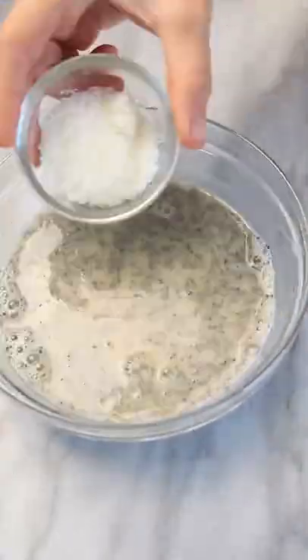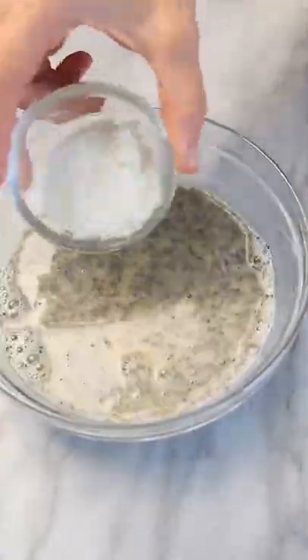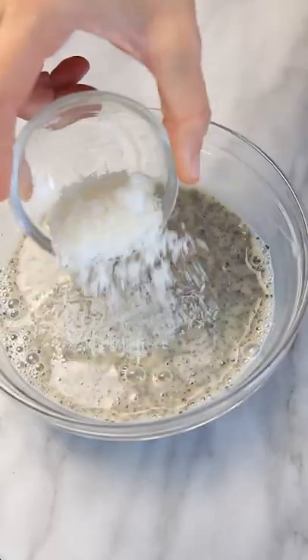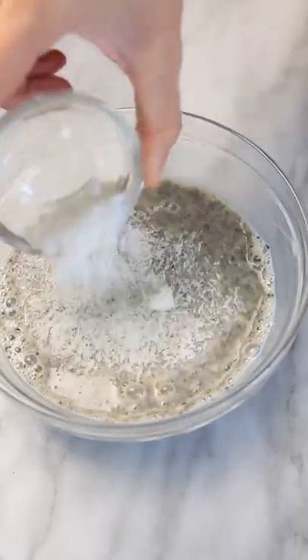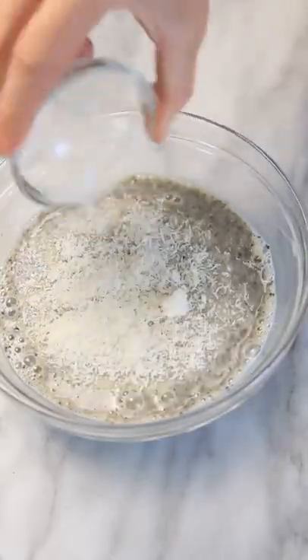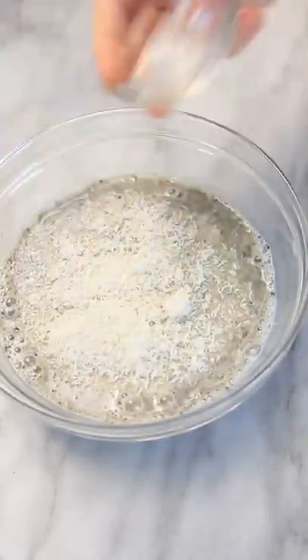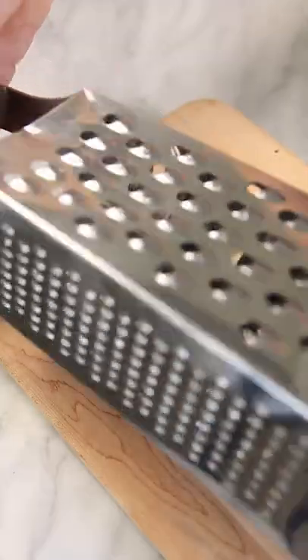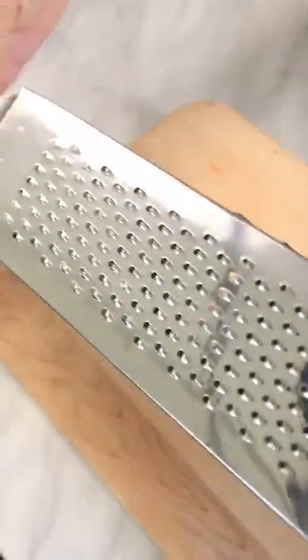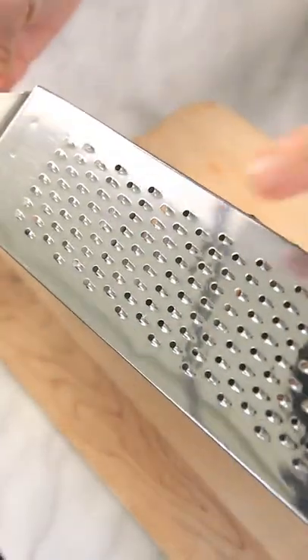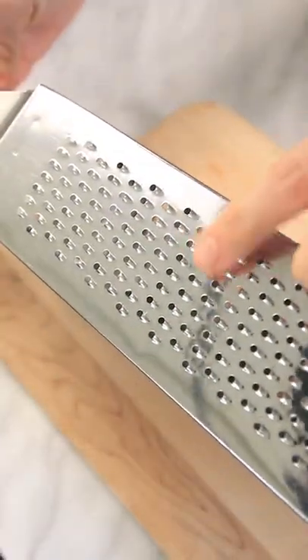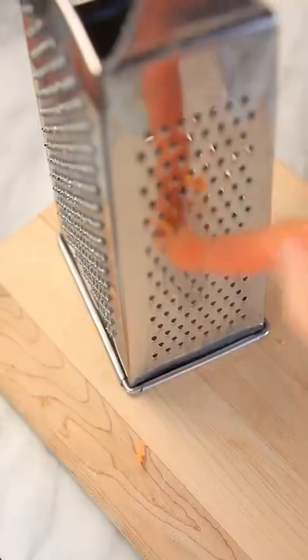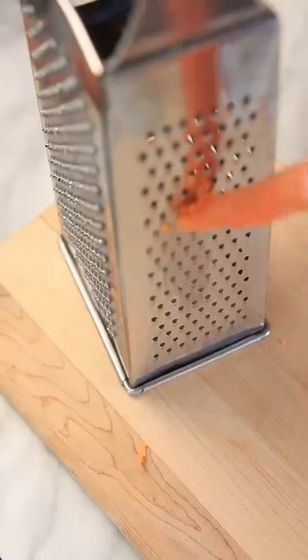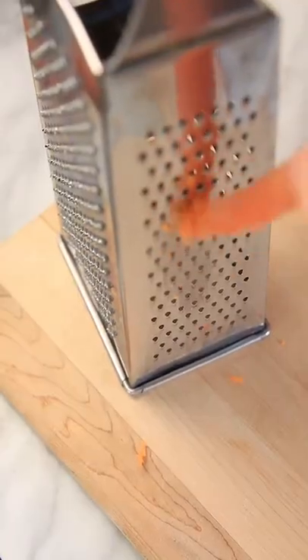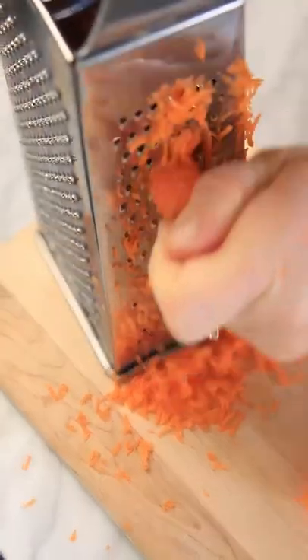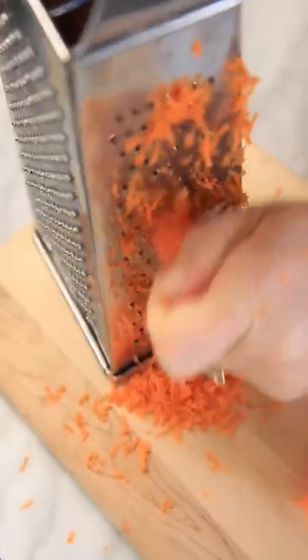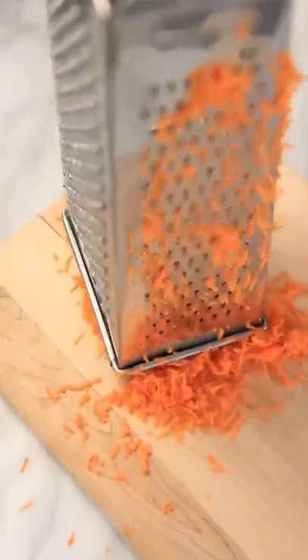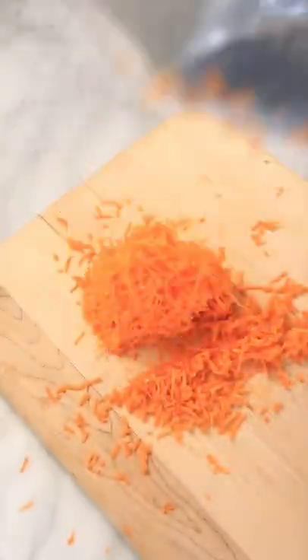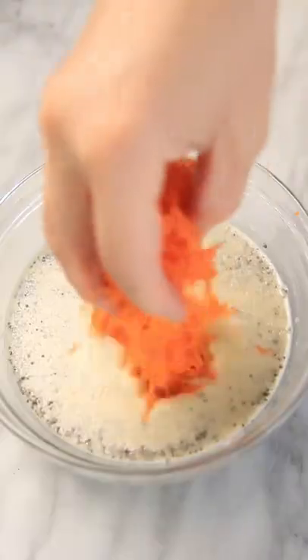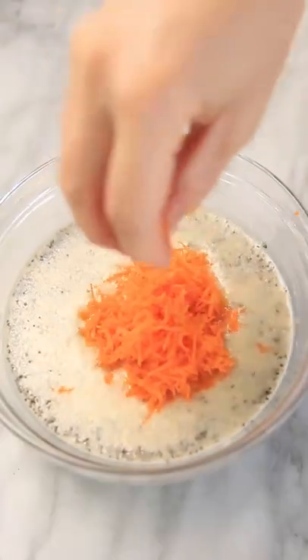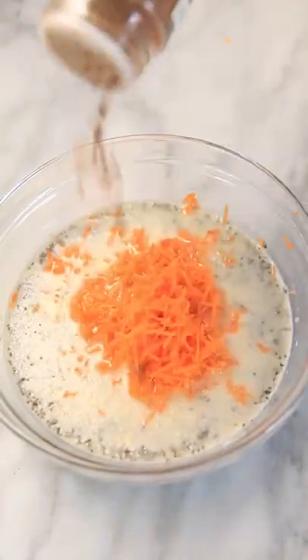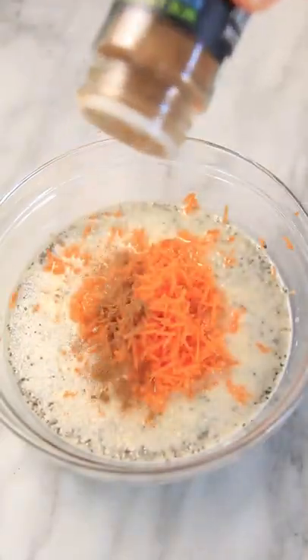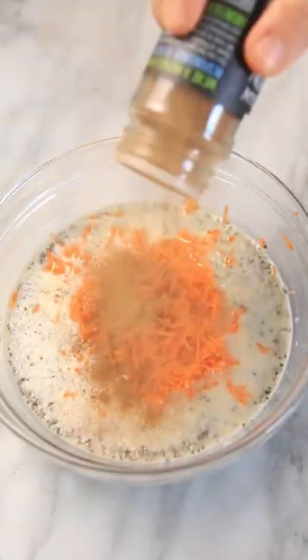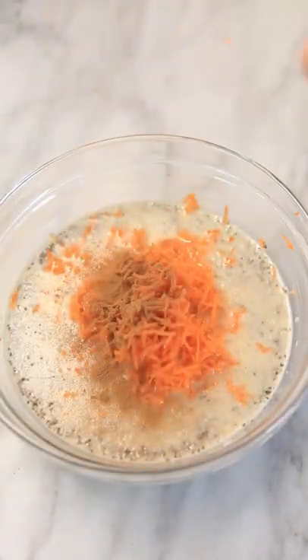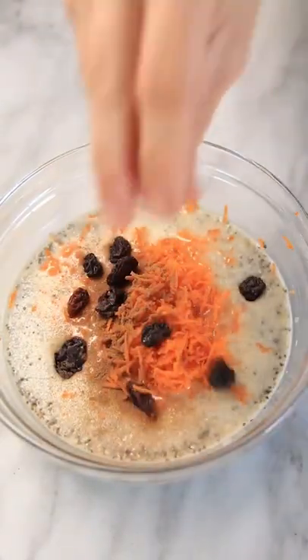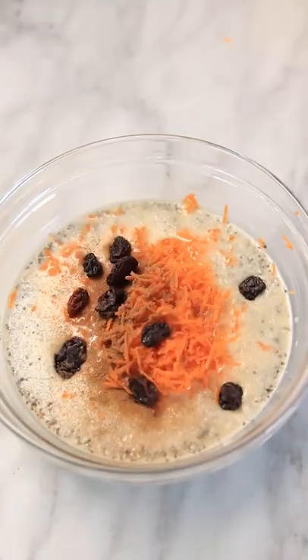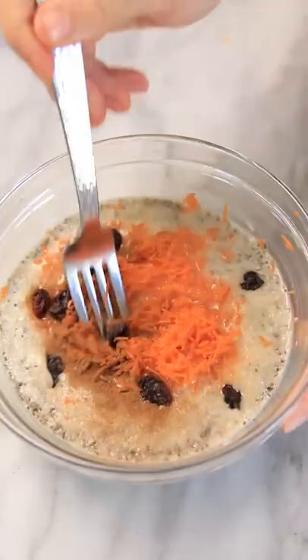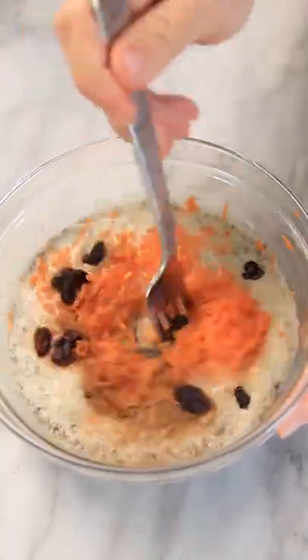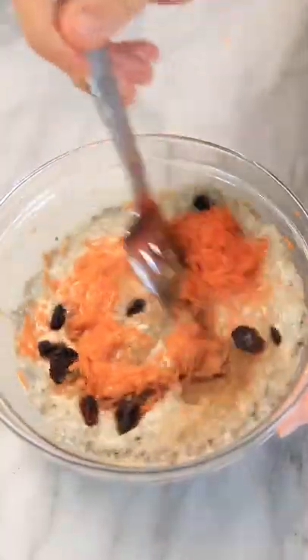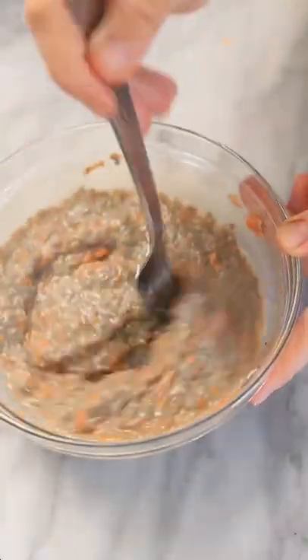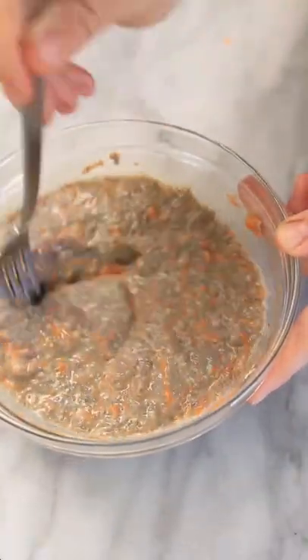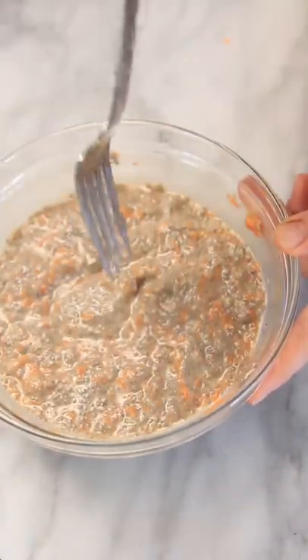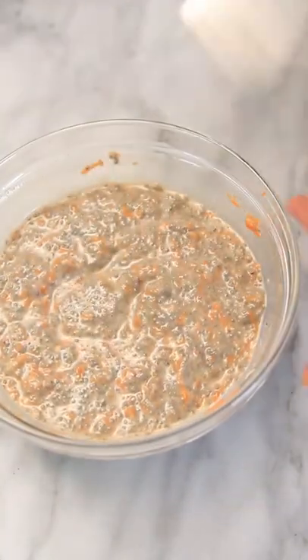Mix all of the ingredients together and then add unsweetened coconut flakes. And then with a box grater you're going to finely shred two small carrots. Then add two shakes of some cinnamon, a little bit of raisins, and then you can already tell that this chia has gelled.